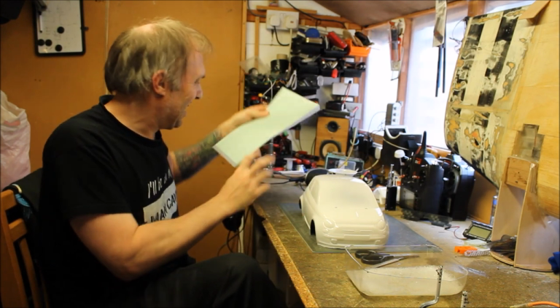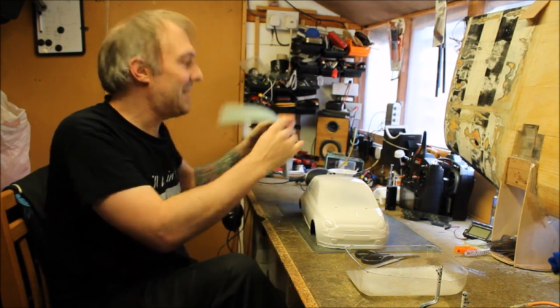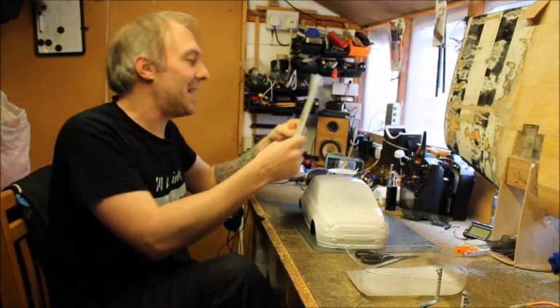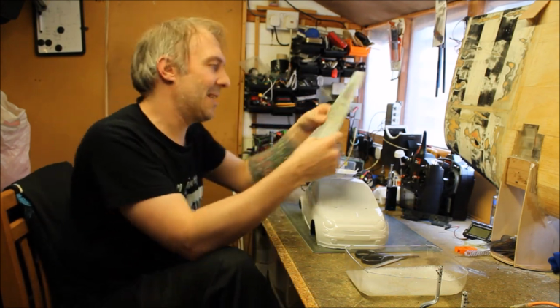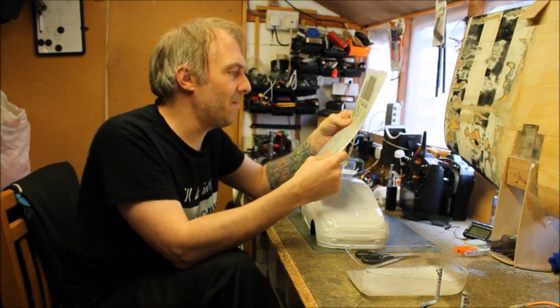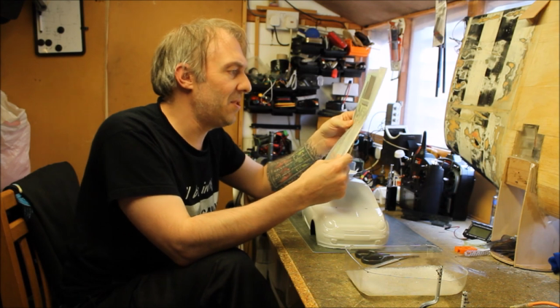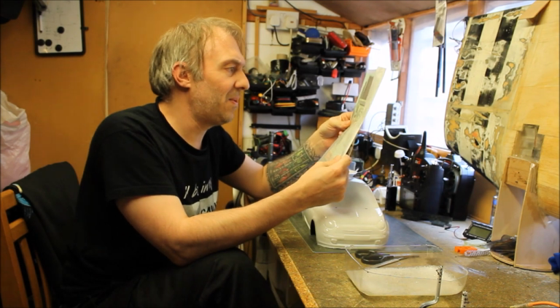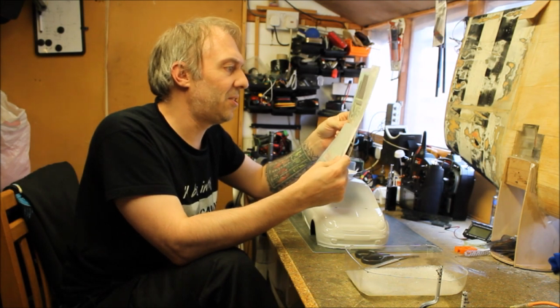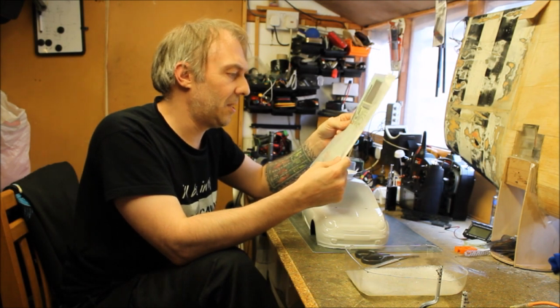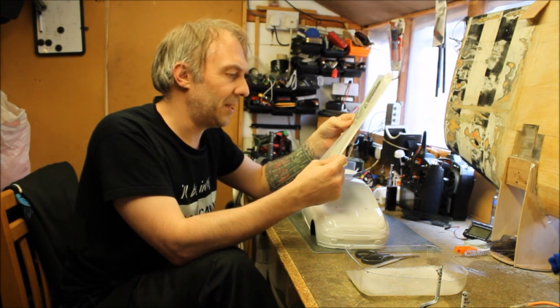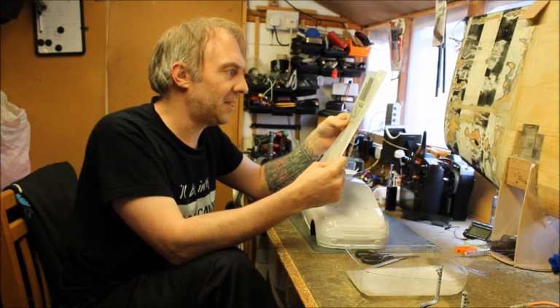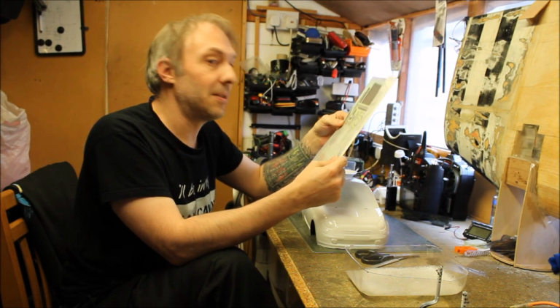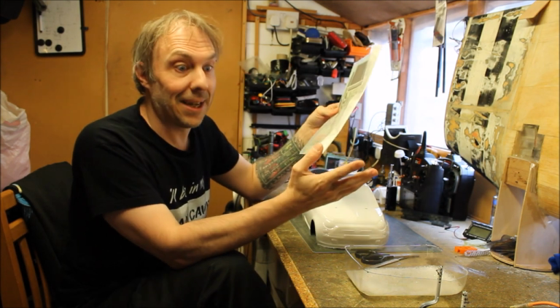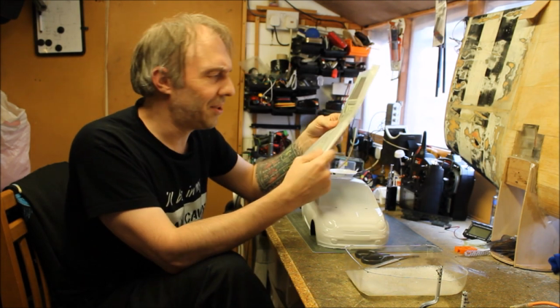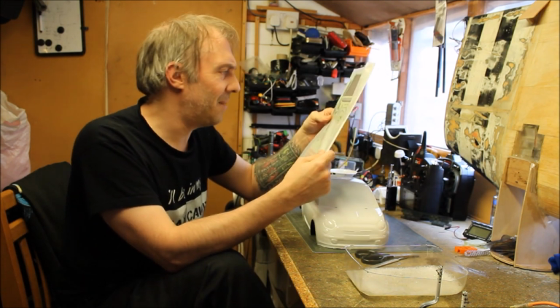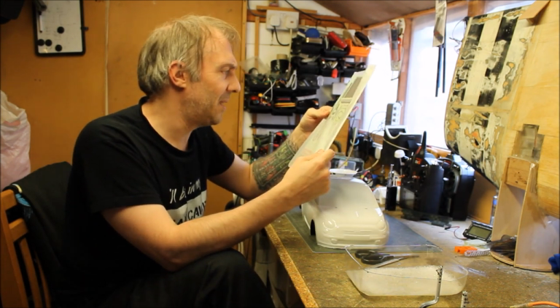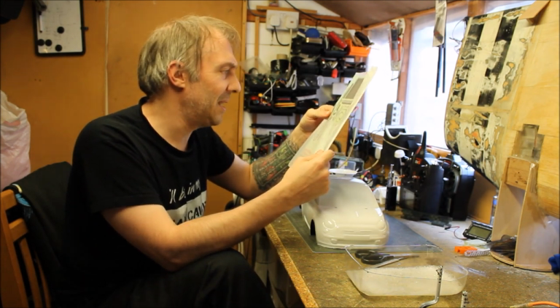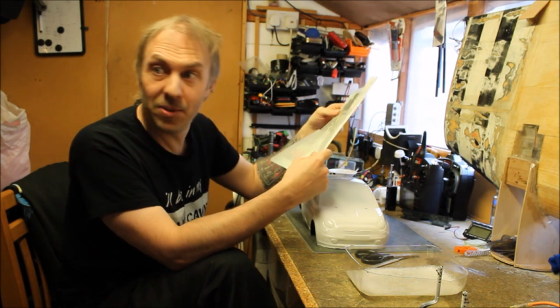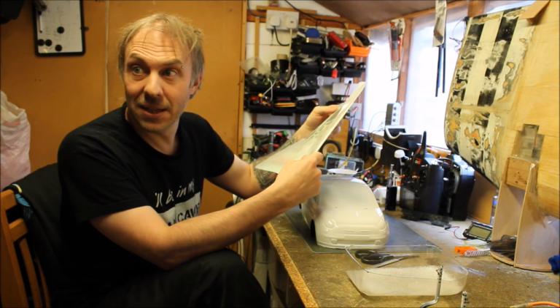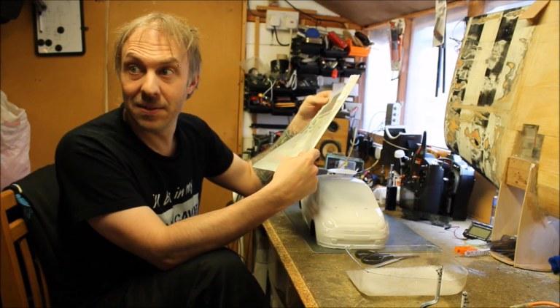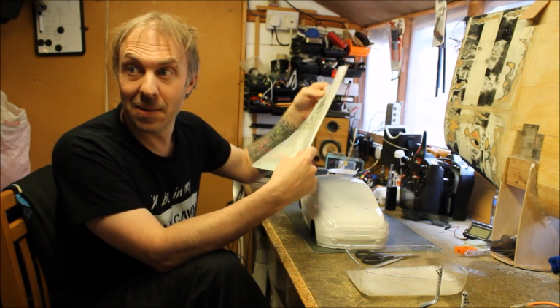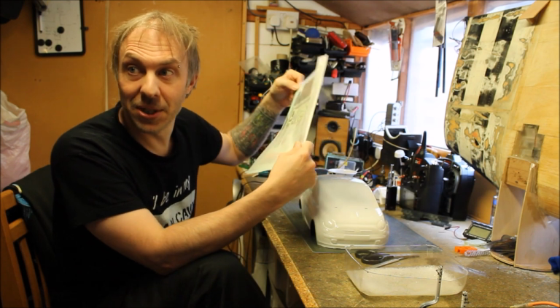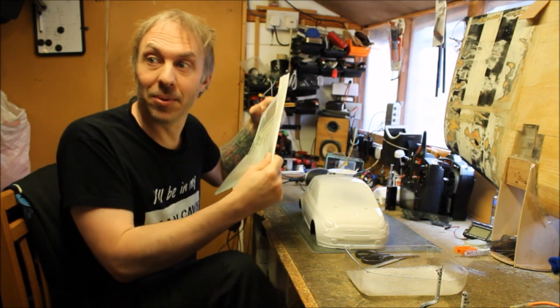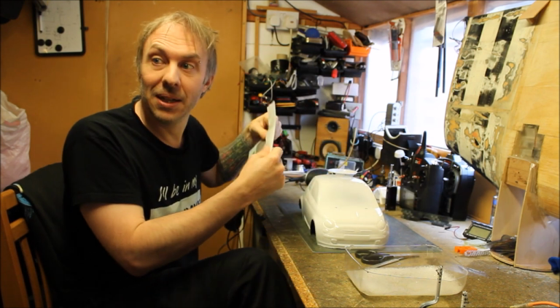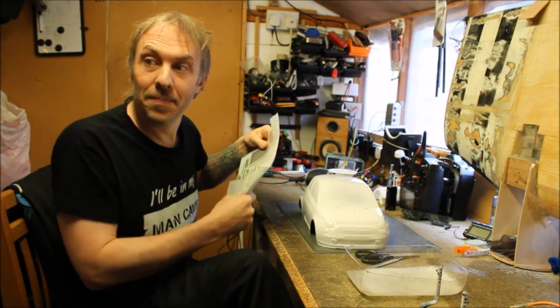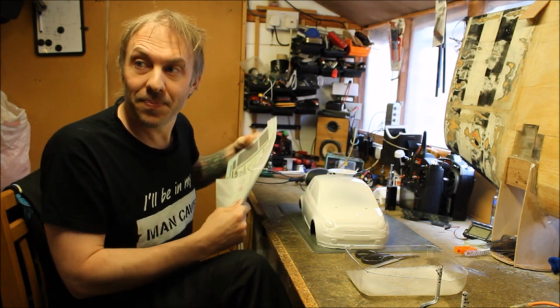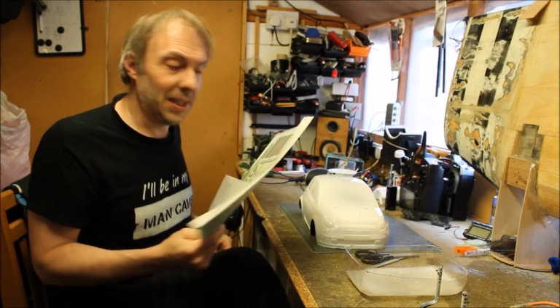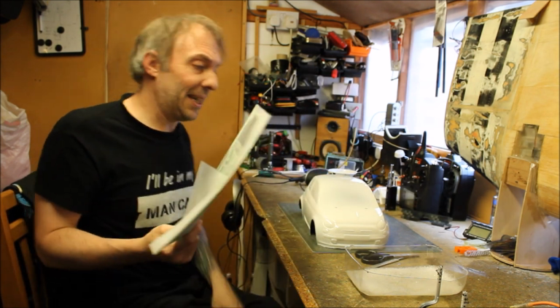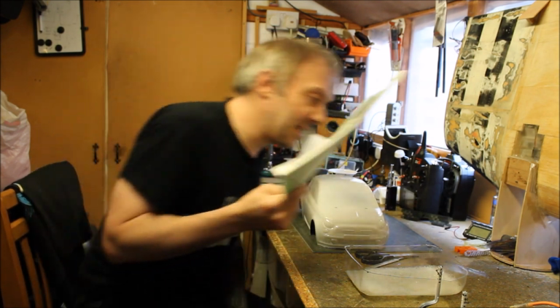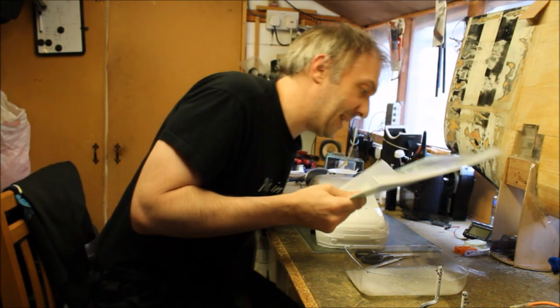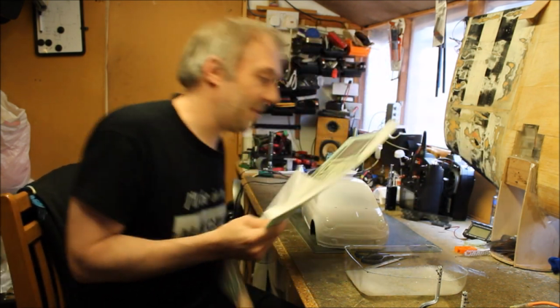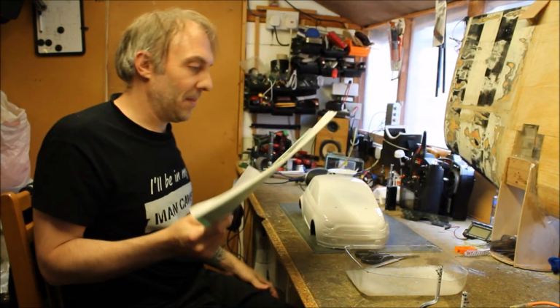Today I'm going to hopefully show you a couple of ideas that might help, and they don't look too bad. The Martini Porsche came up all right - I've done a review on that.